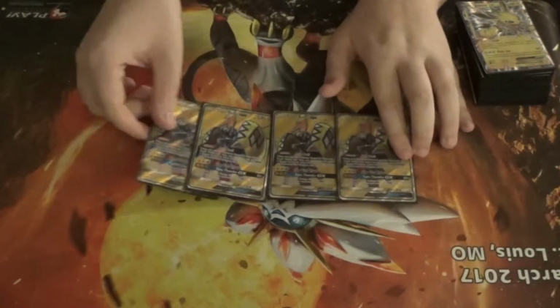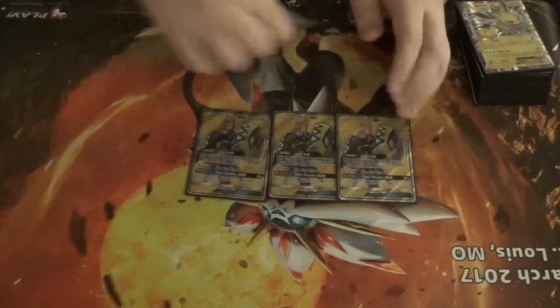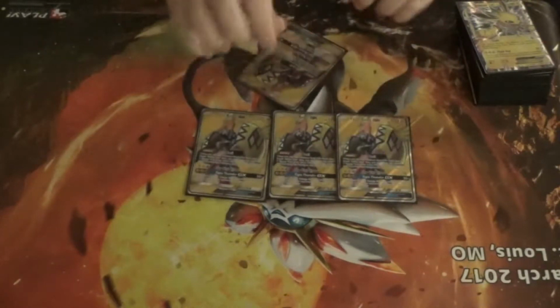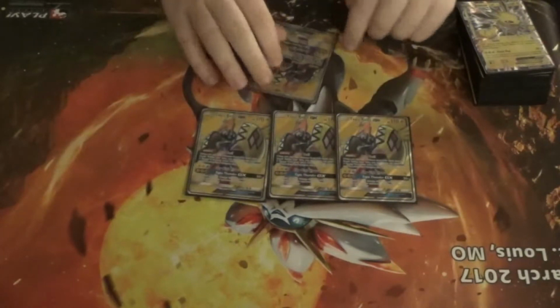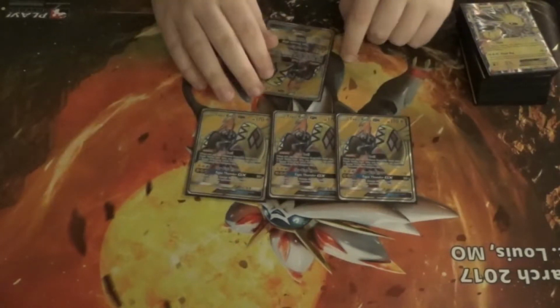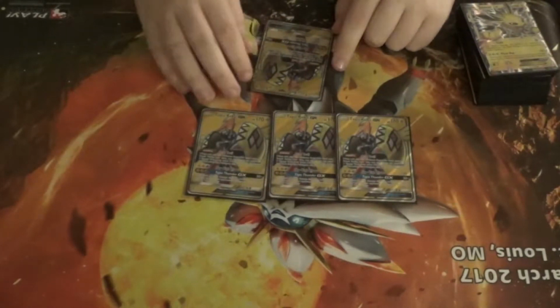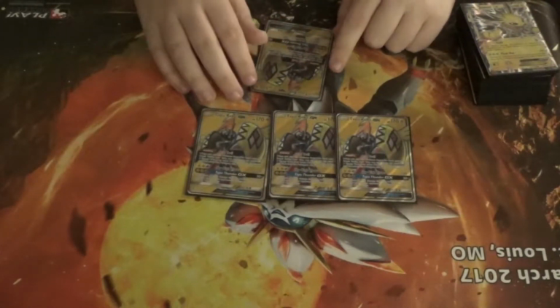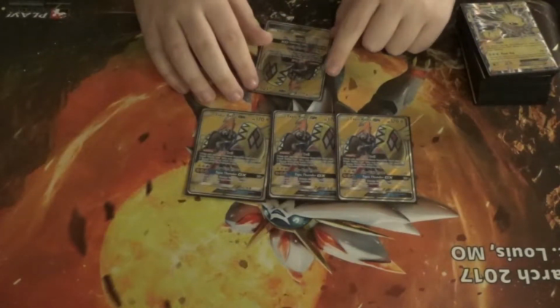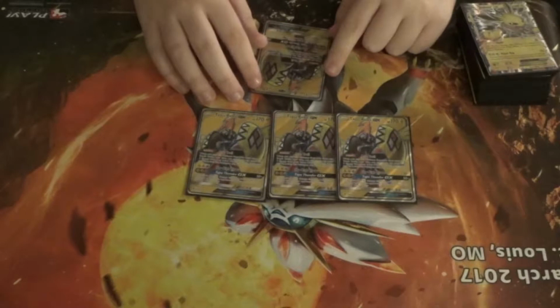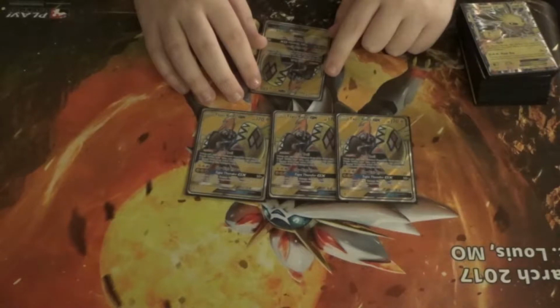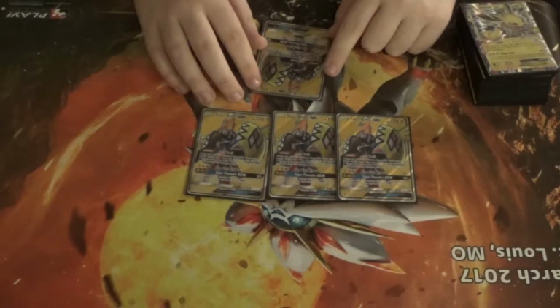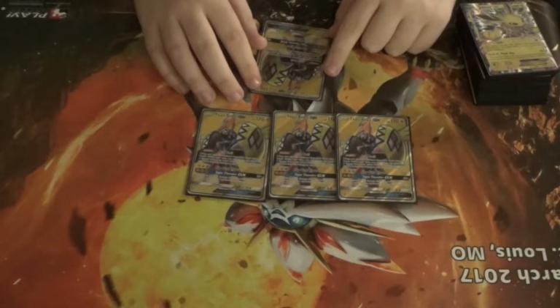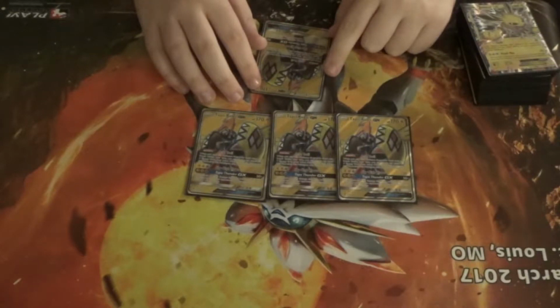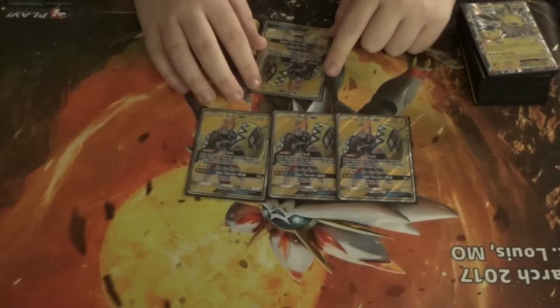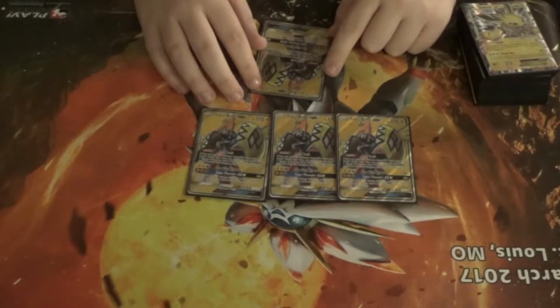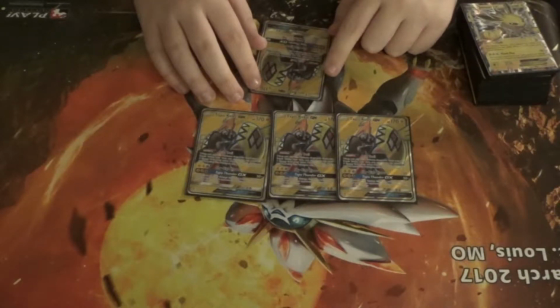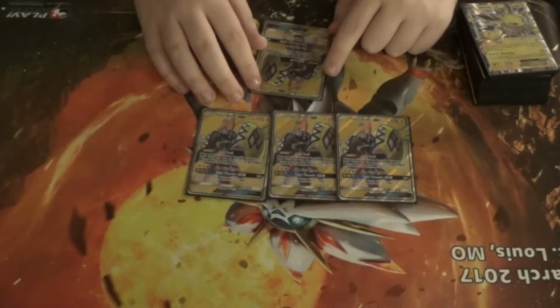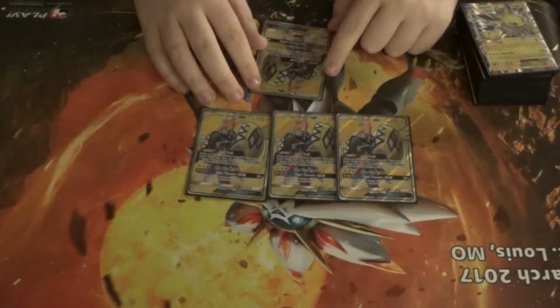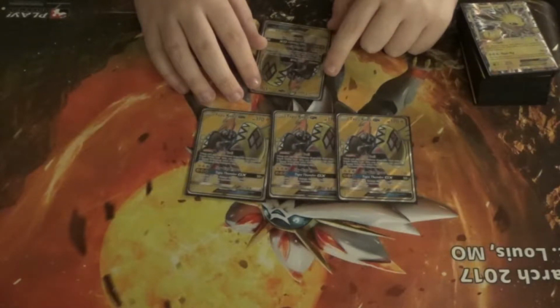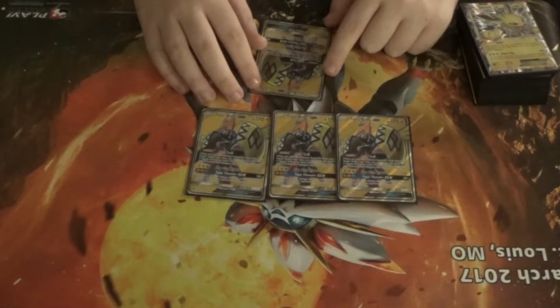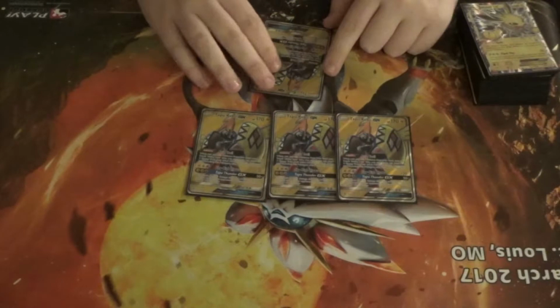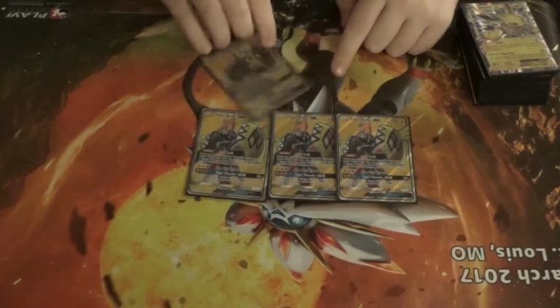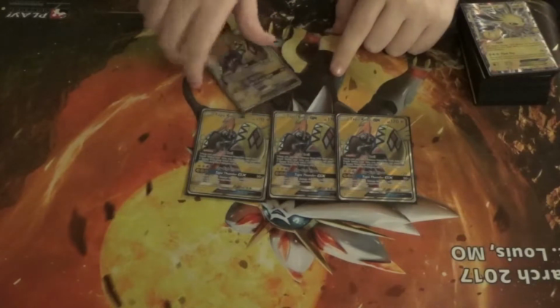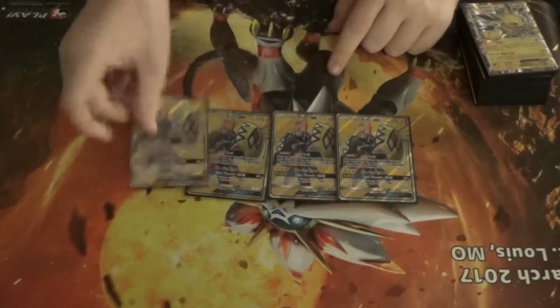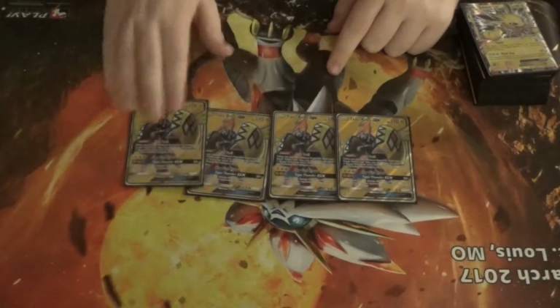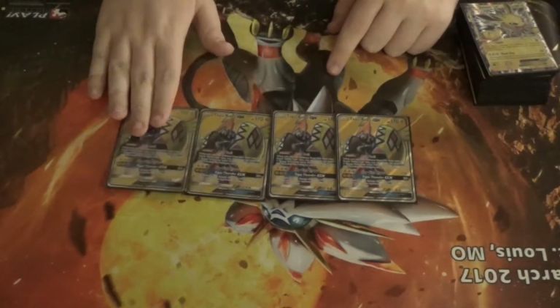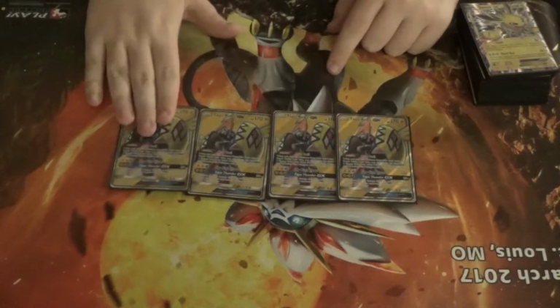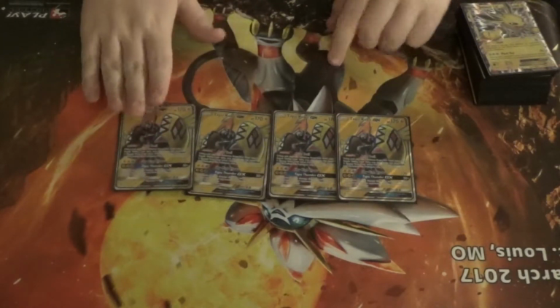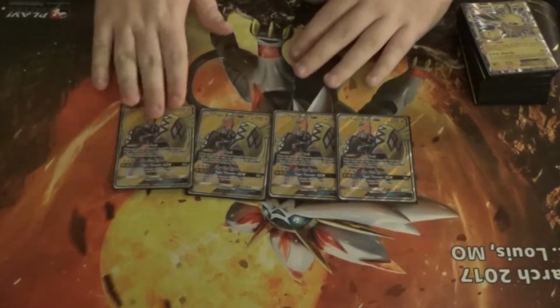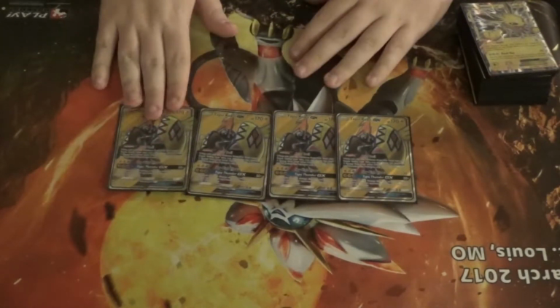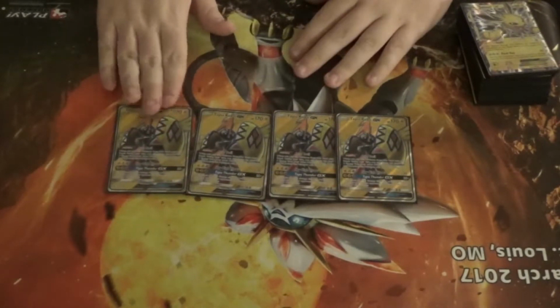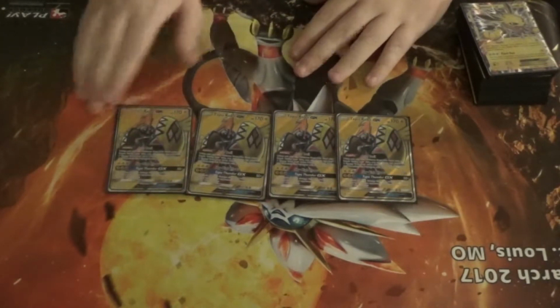With Tapu Thunder GX, for two Electric and one Colorless, this is the GX attack. It does 50 damage times the amount of energy attached to all of your opponent's Pokémon. It's a good GX attack in my opinion, but I personally don't use it that much.